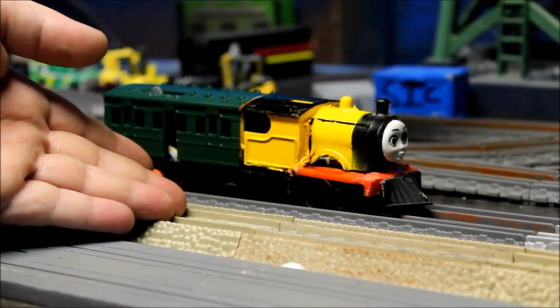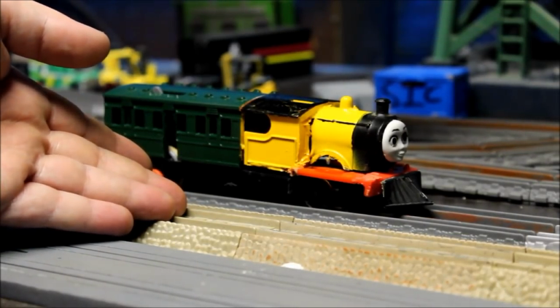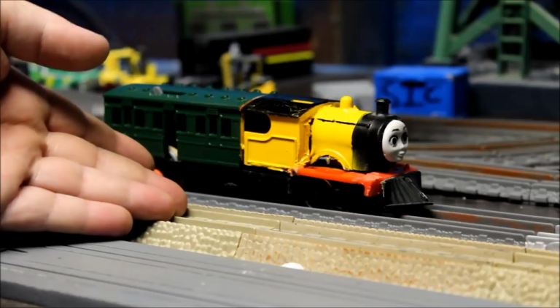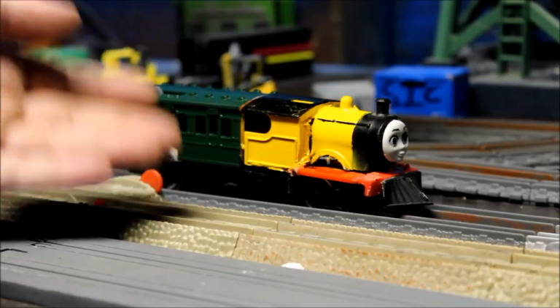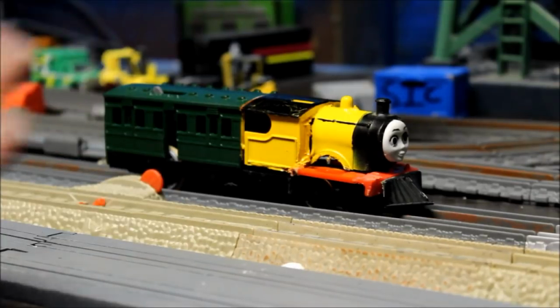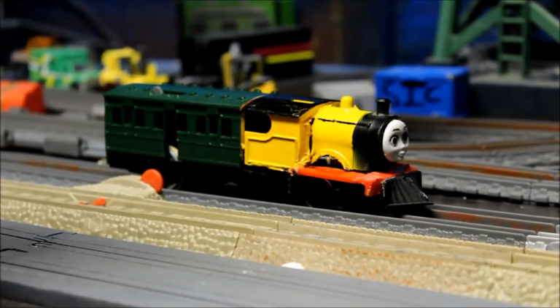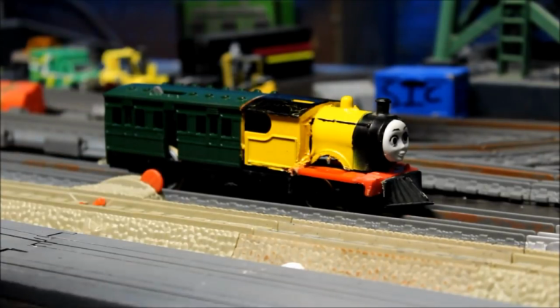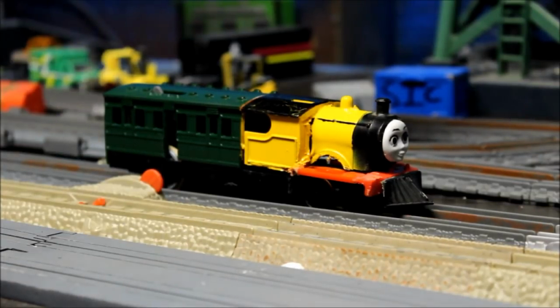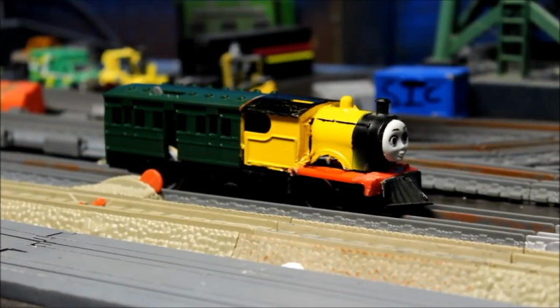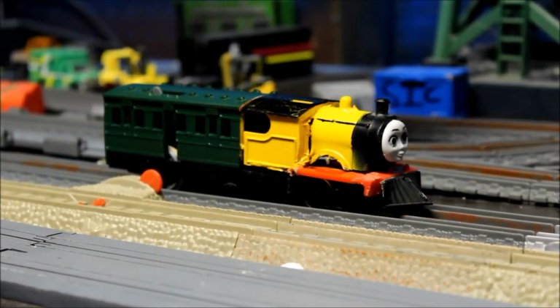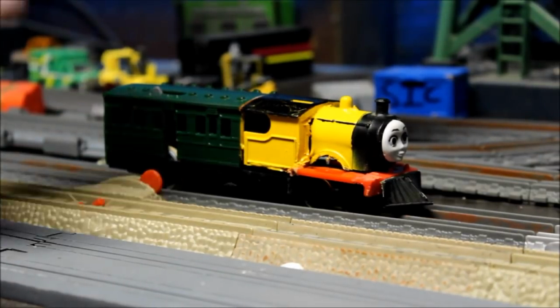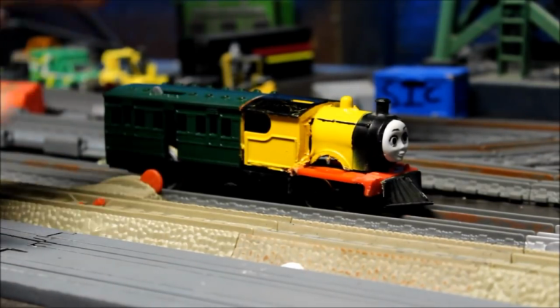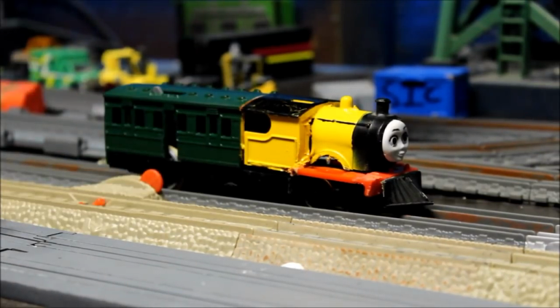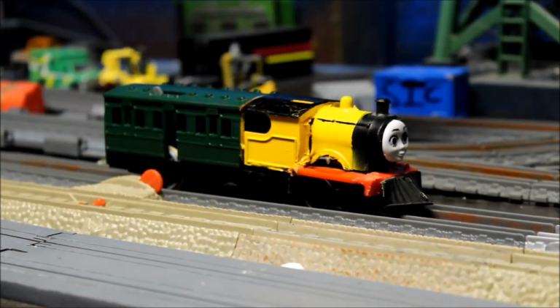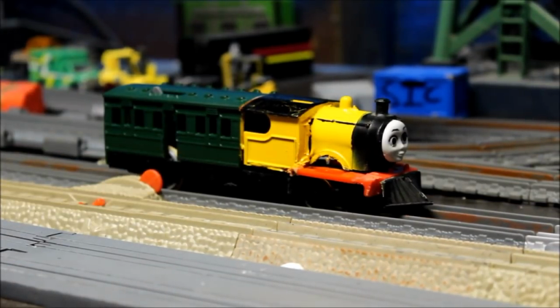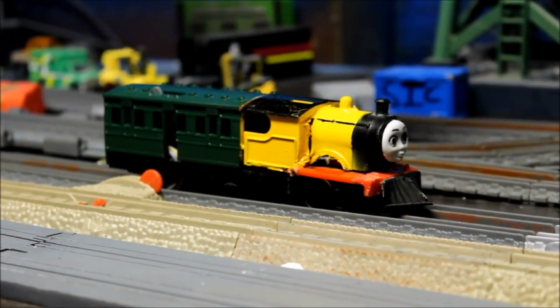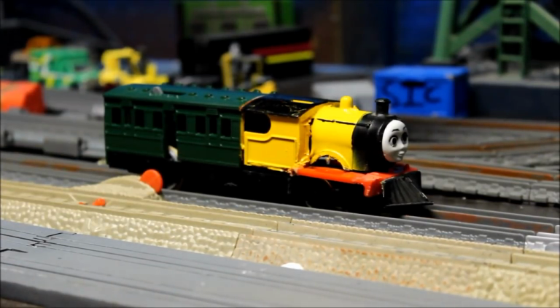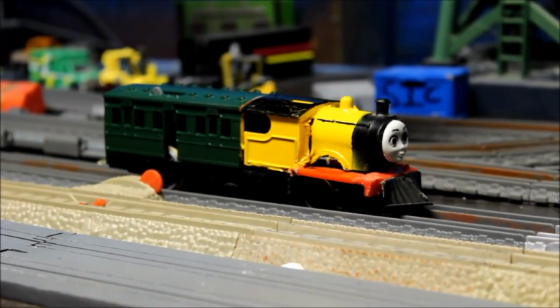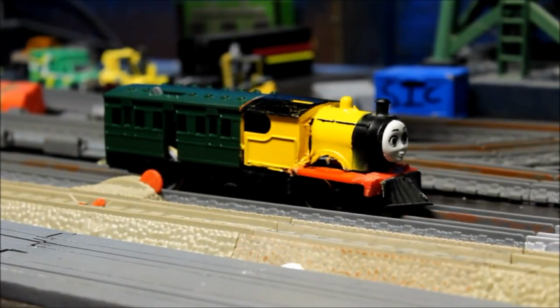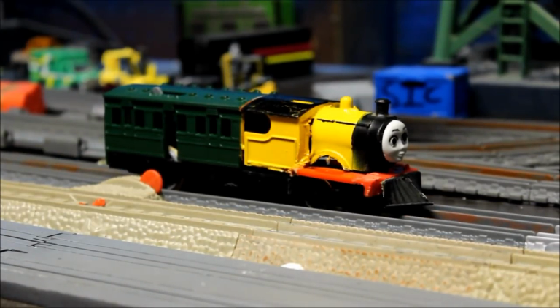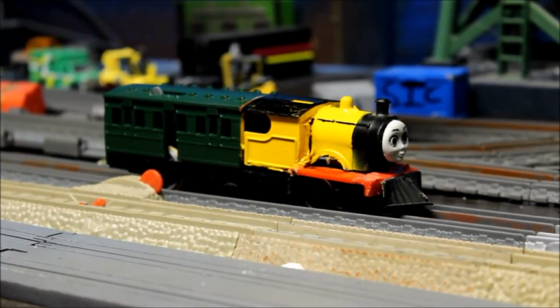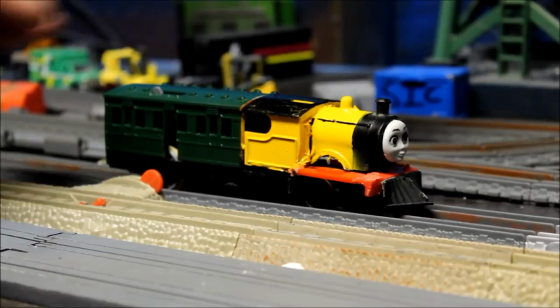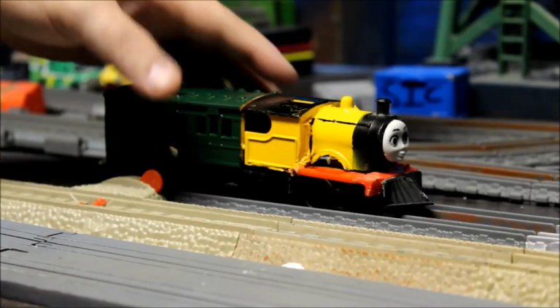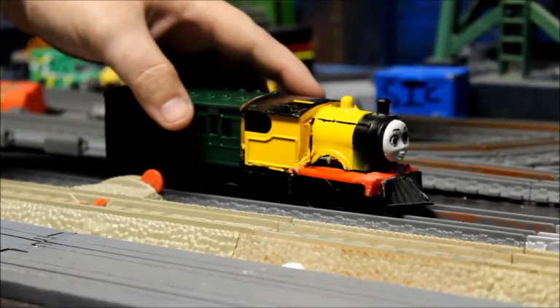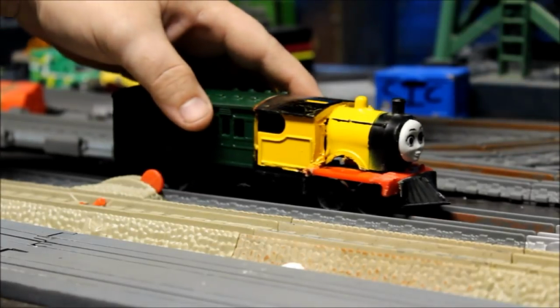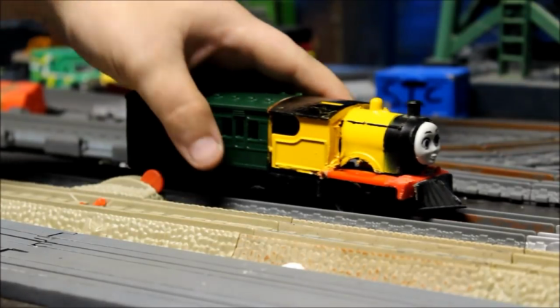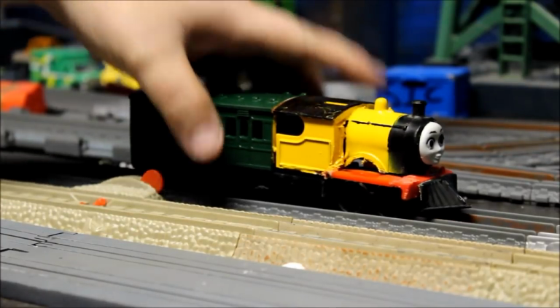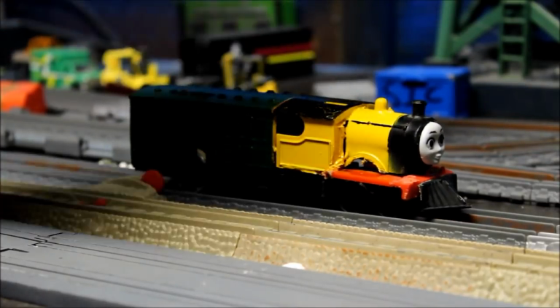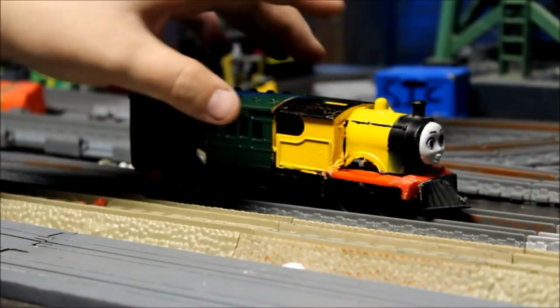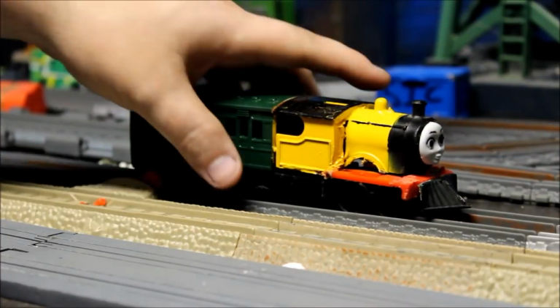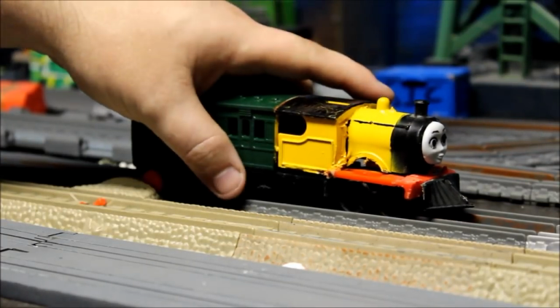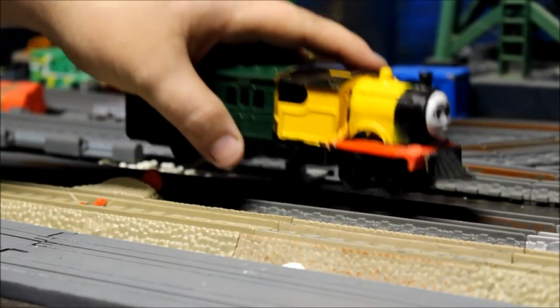It's based upon the Australian steam rail motor, coffee pot locomotive — whatever it is — very, very nice locomotive. So let's take a look at the model.